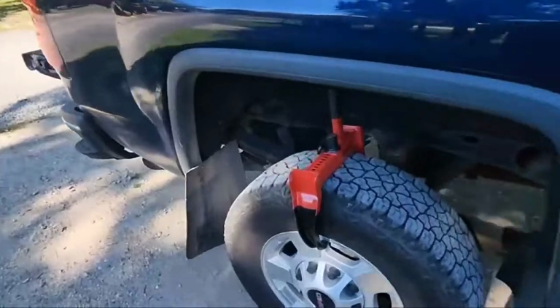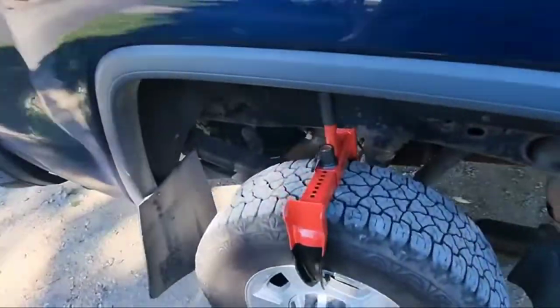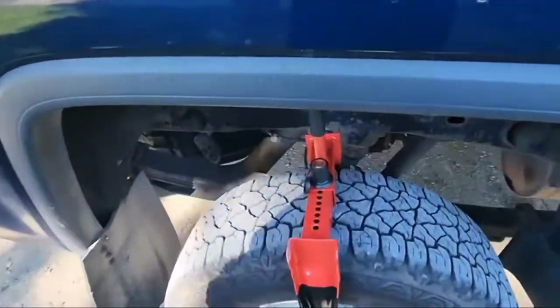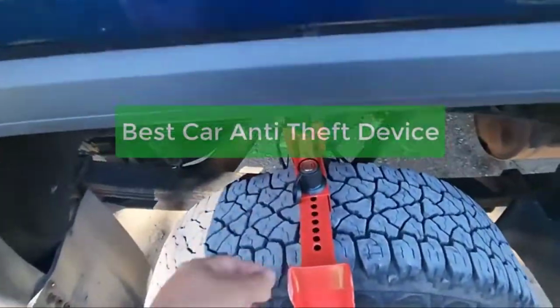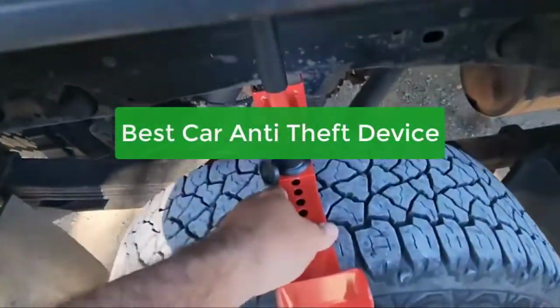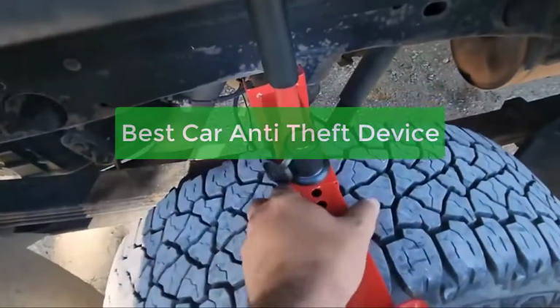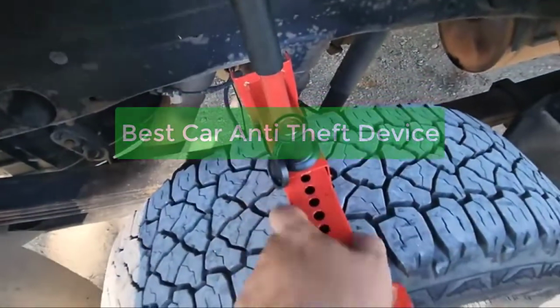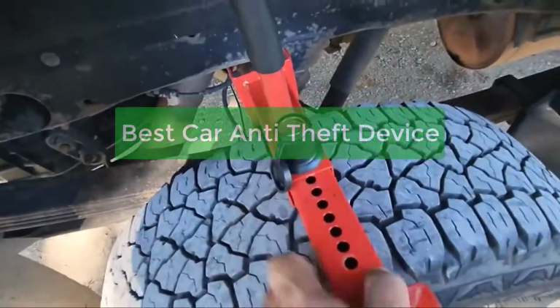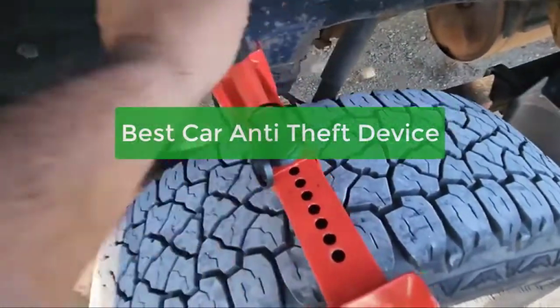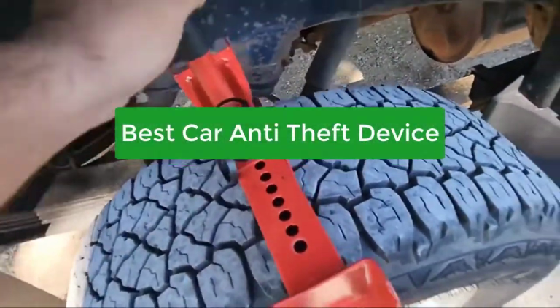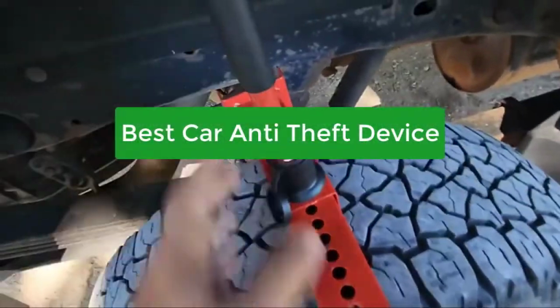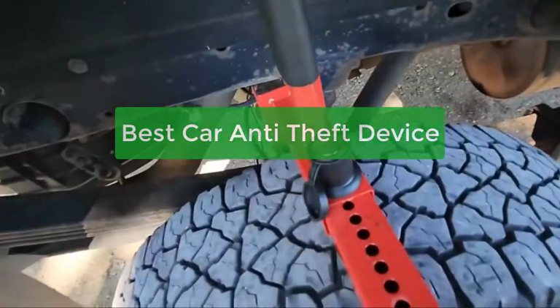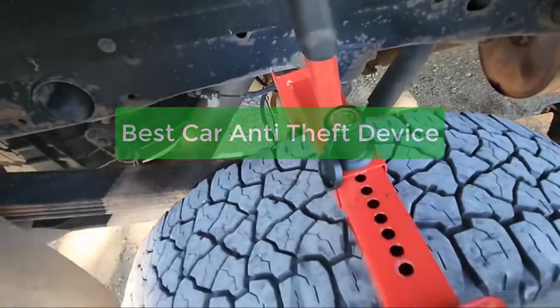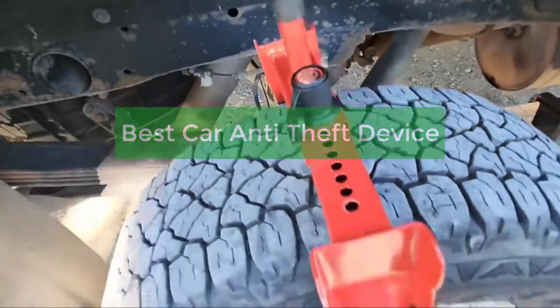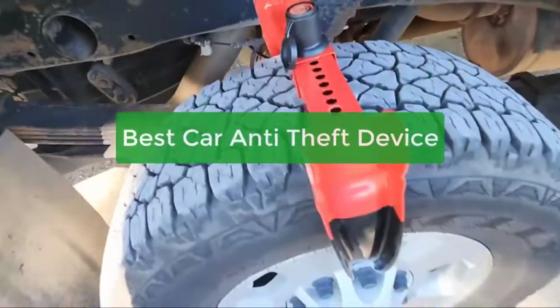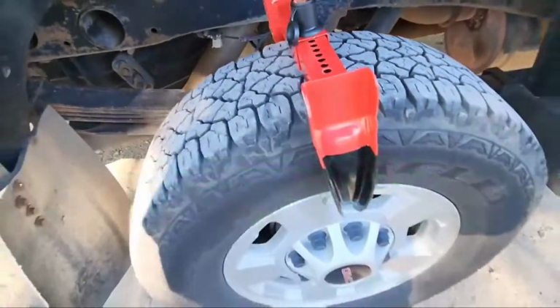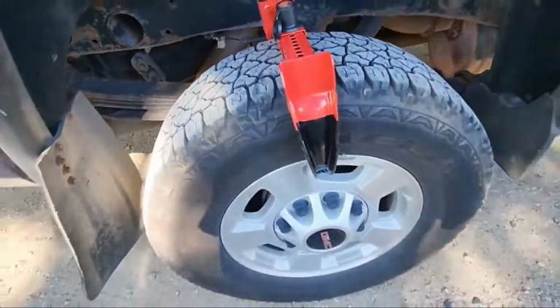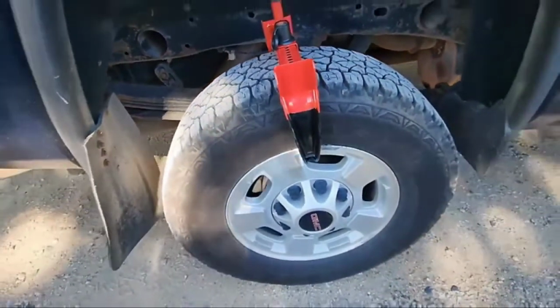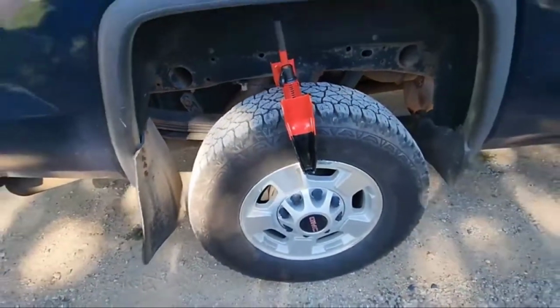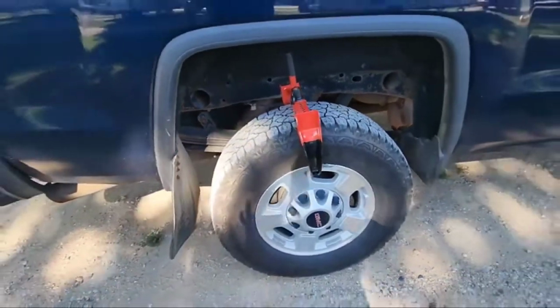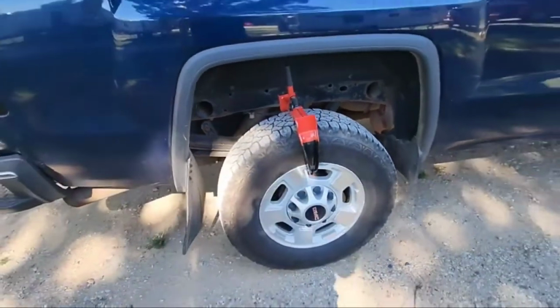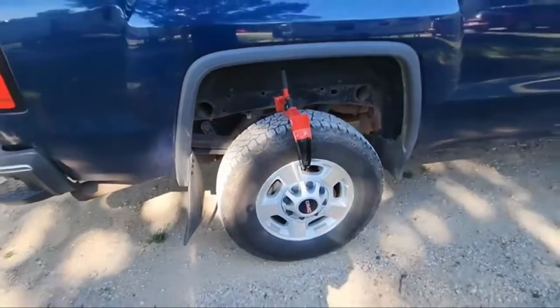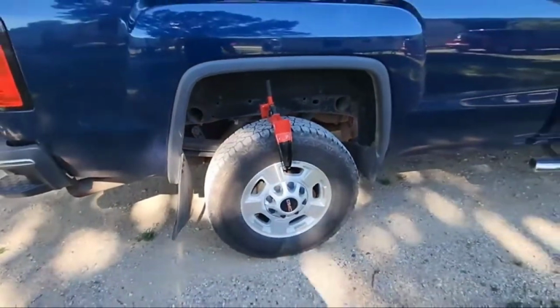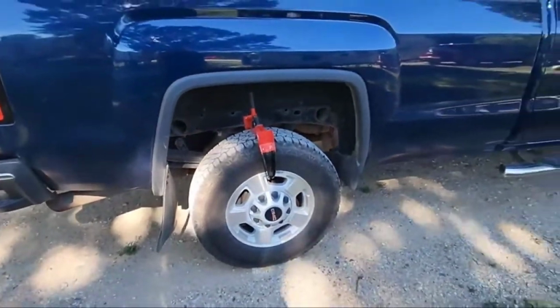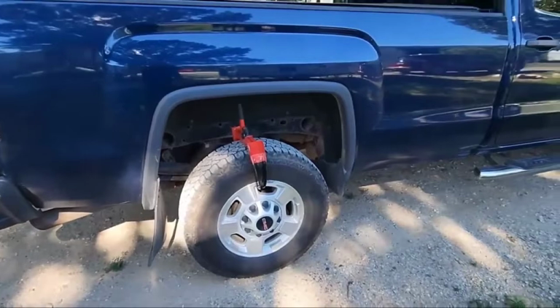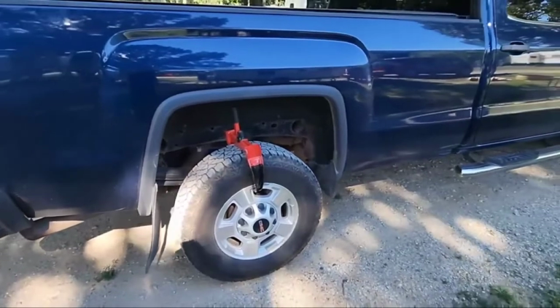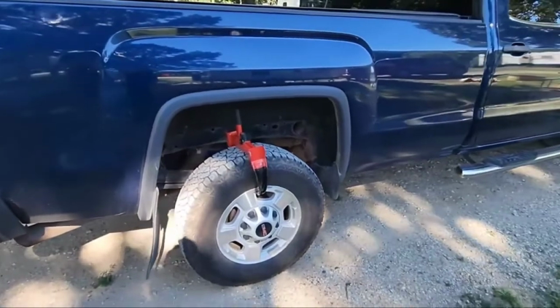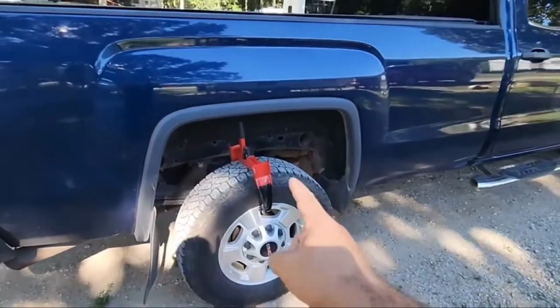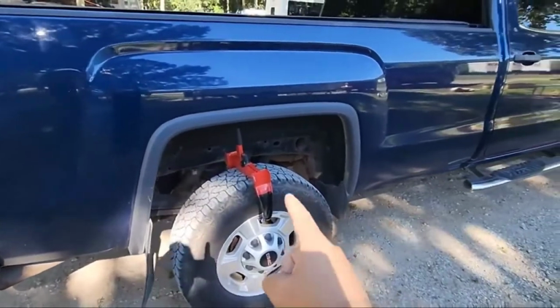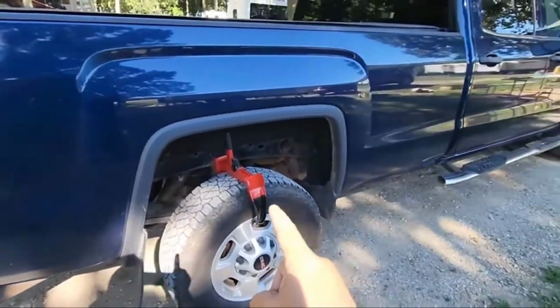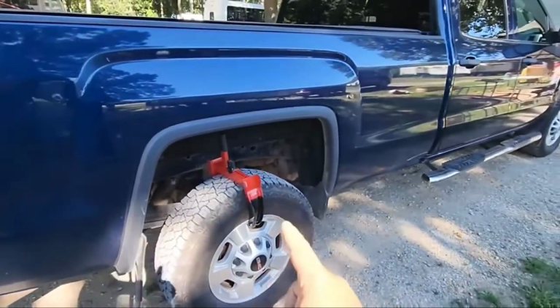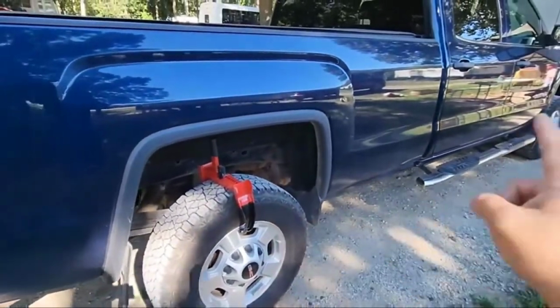Are you looking for the best car anti-theft device? You've come to the right place. Our team has put together a comprehensive guide to the top devices on the market, so you can find the perfect one for your needs. So let's get started with the list.